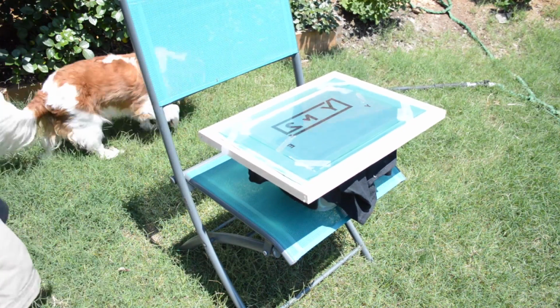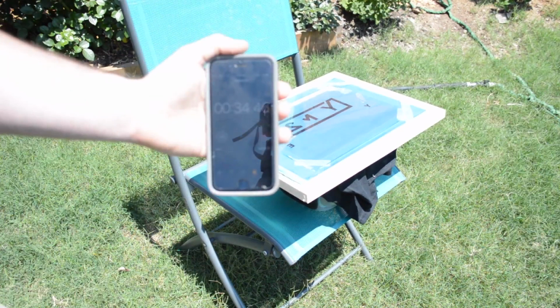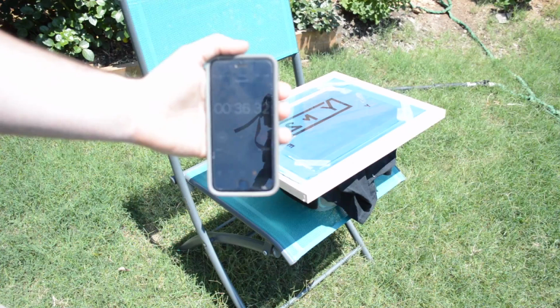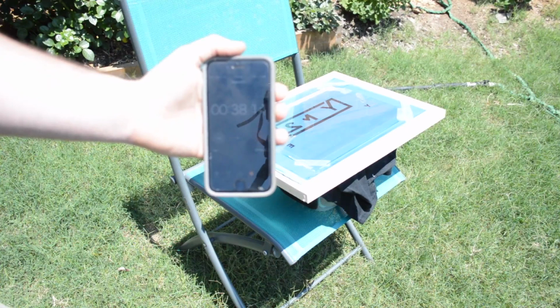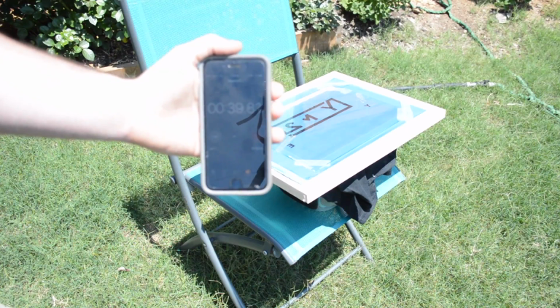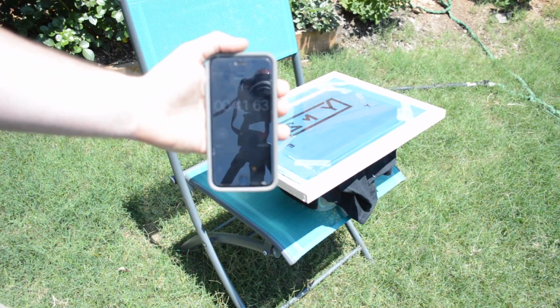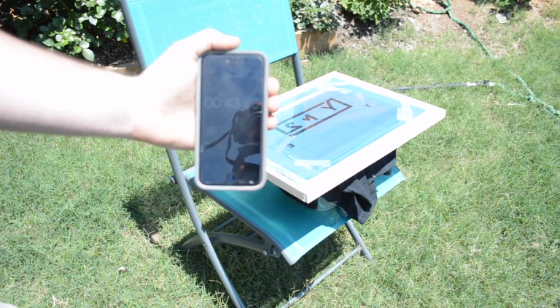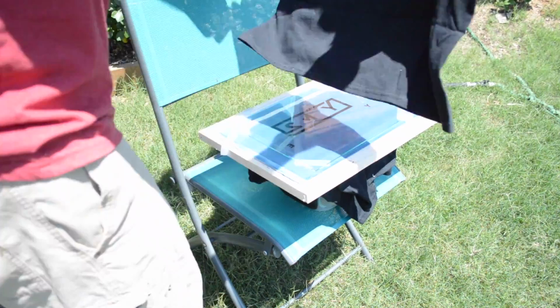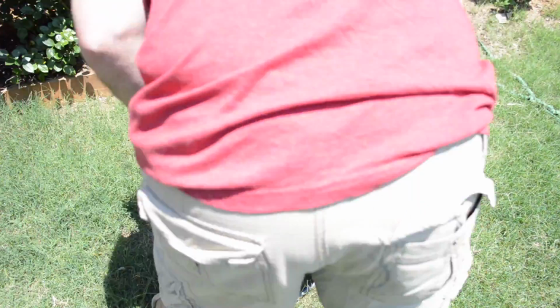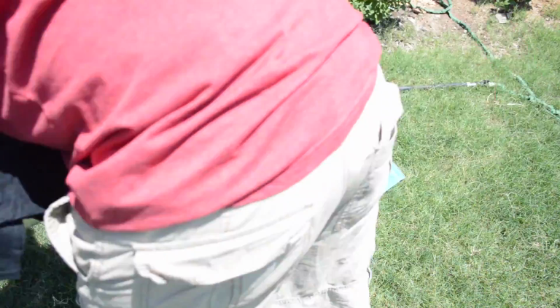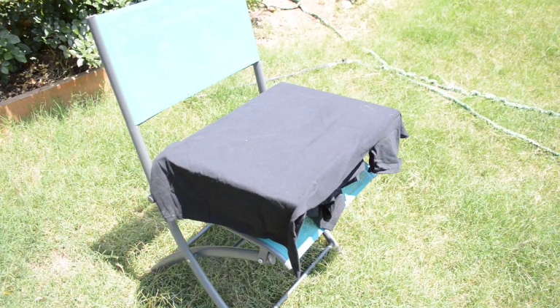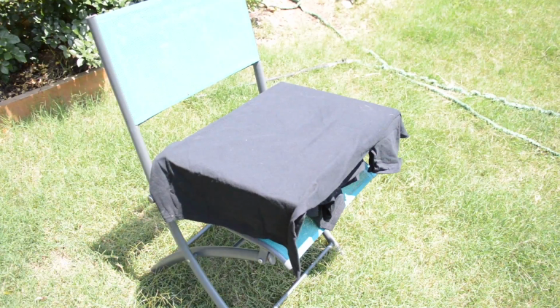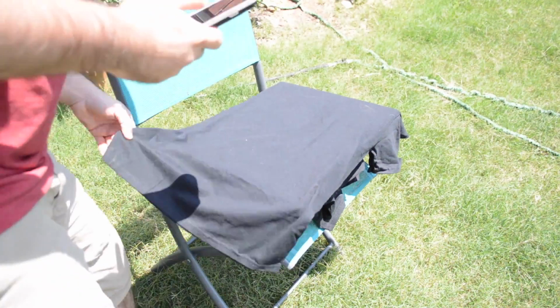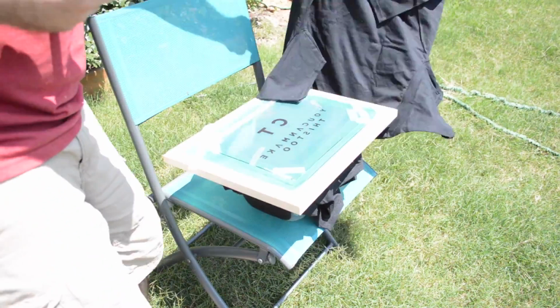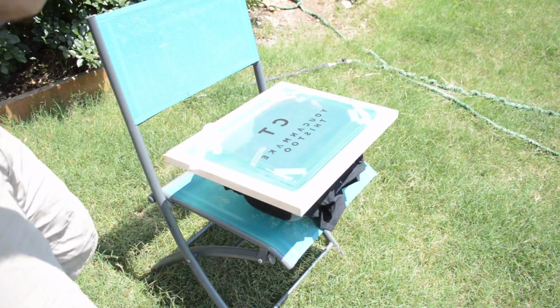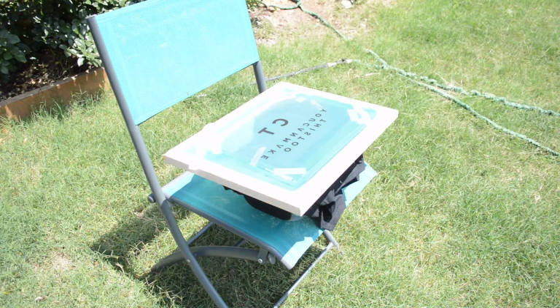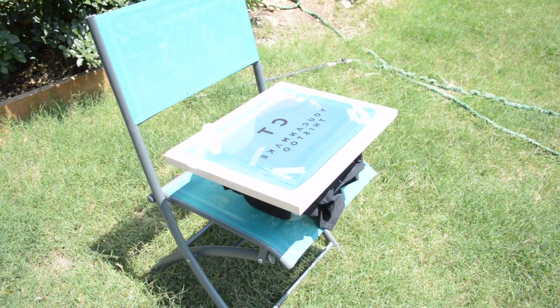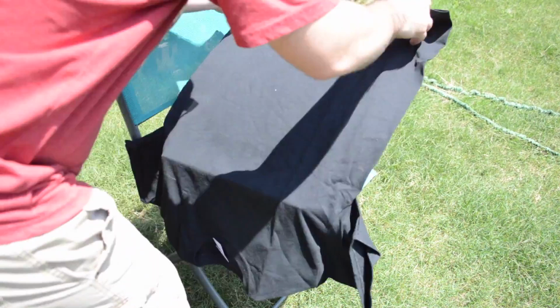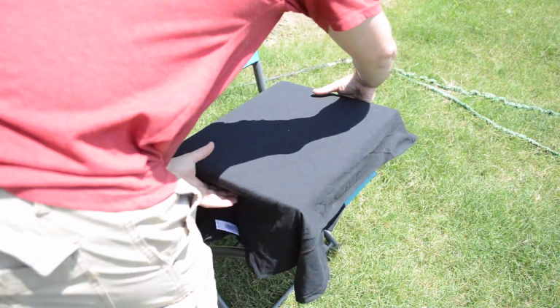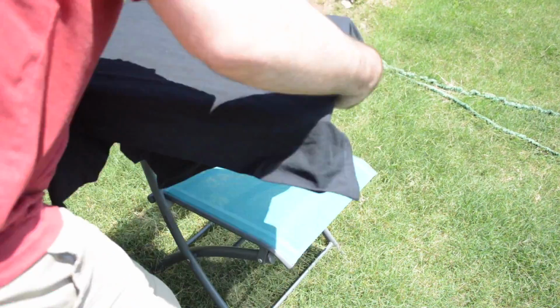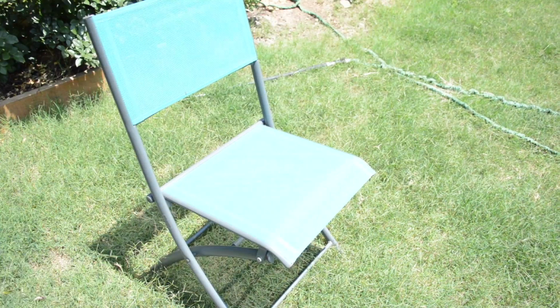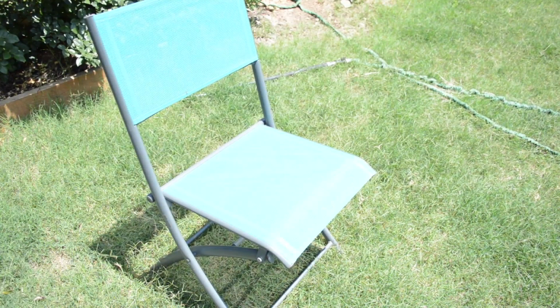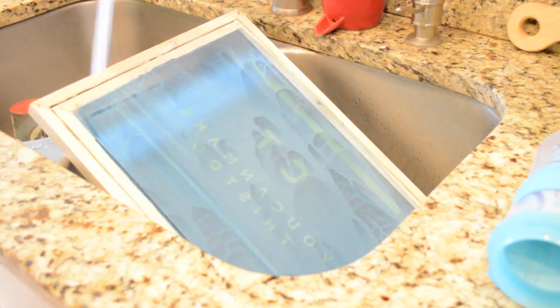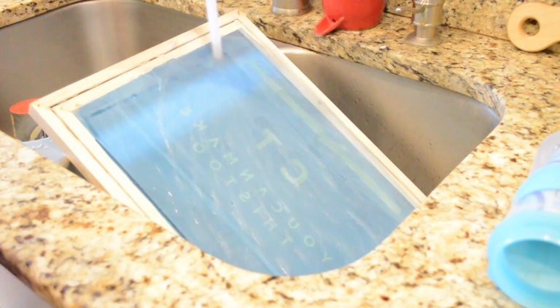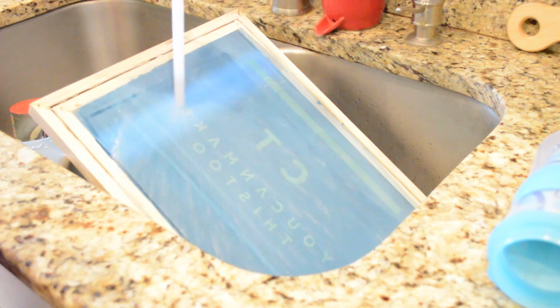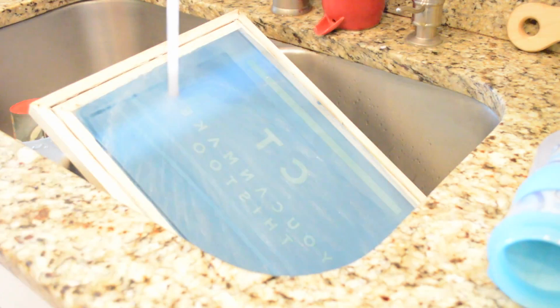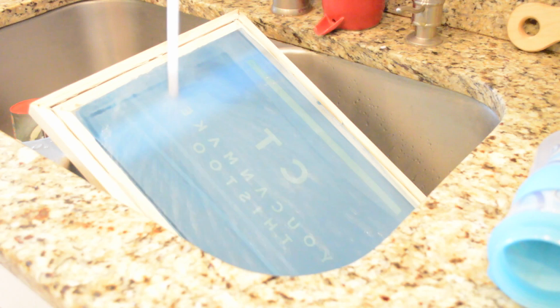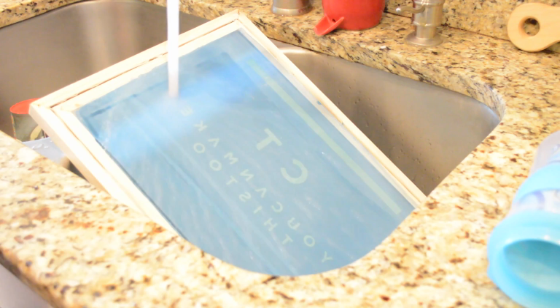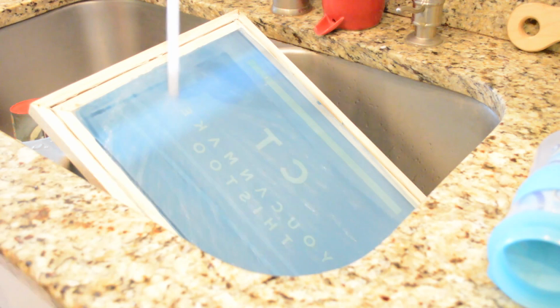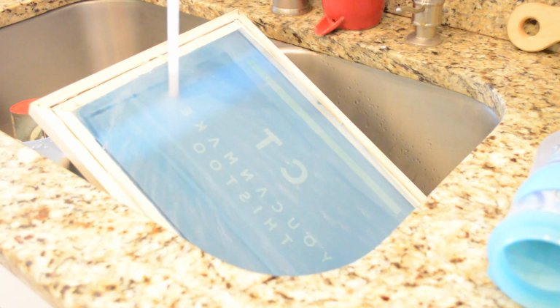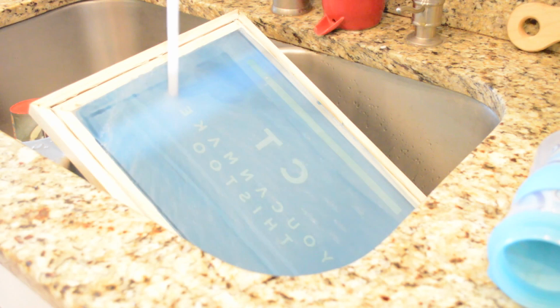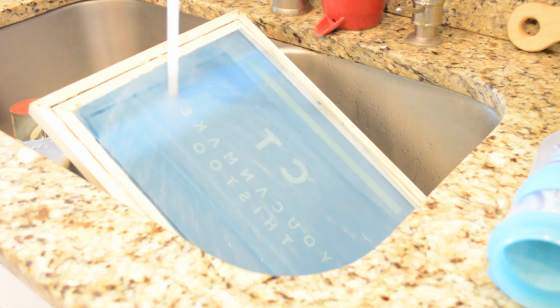To print in multiple colors you need a screen for each color, so the first thing I did was burn screens for the white and red parts of my logo. About 45 seconds of noon sun works well to burn the image in the Tennessee summer, but you may need to adjust that depending on your location and time of year.